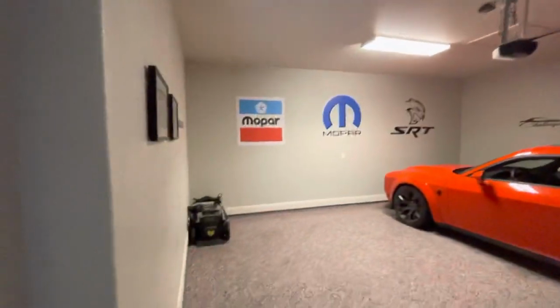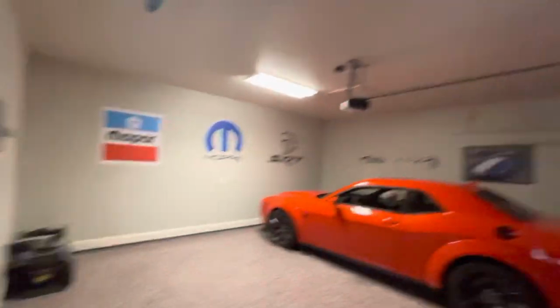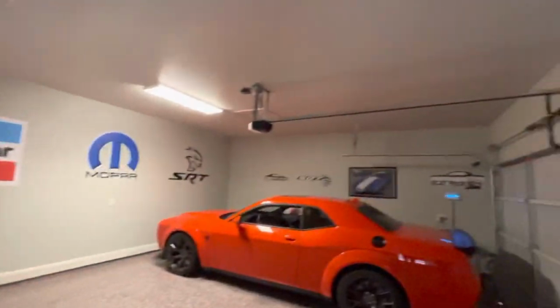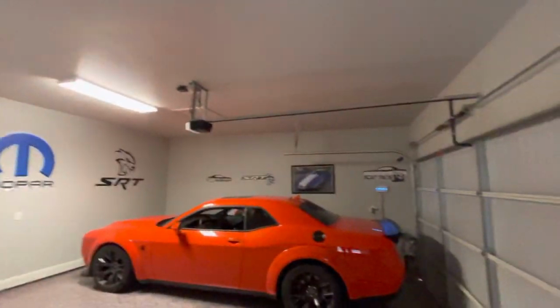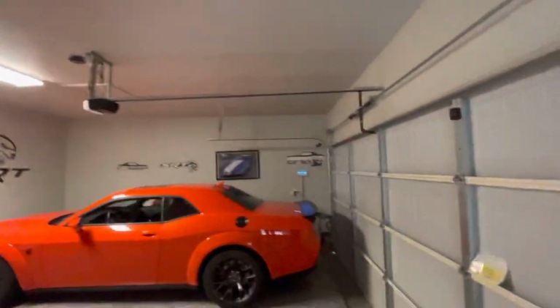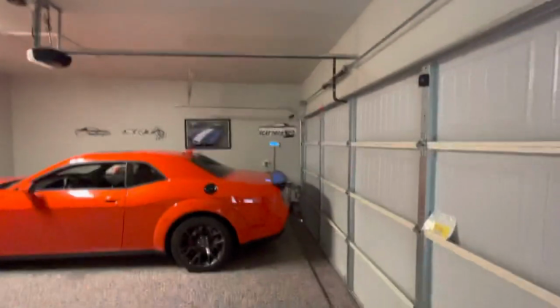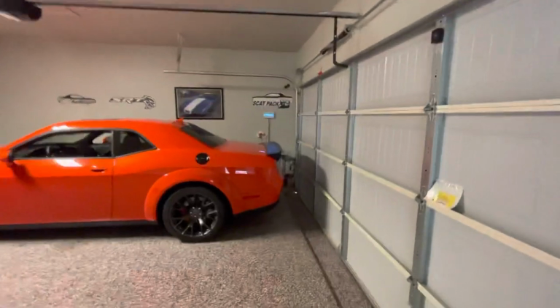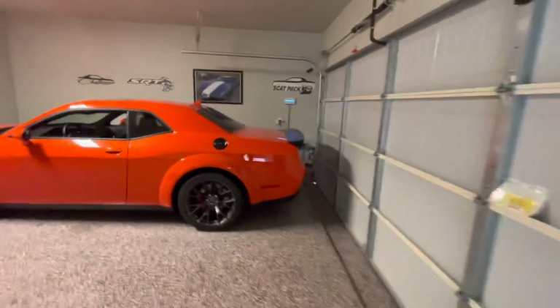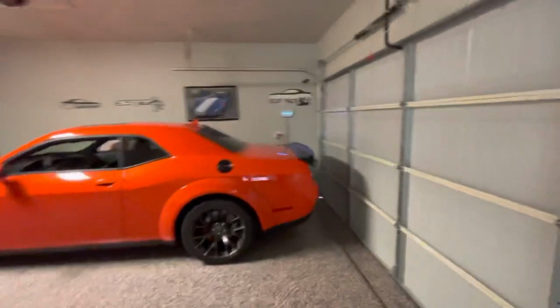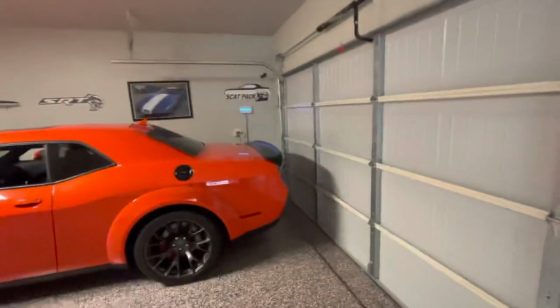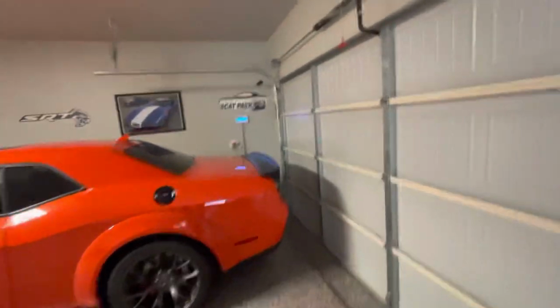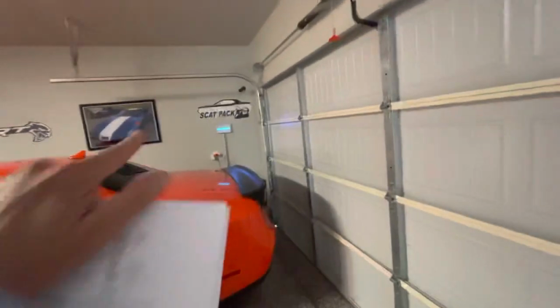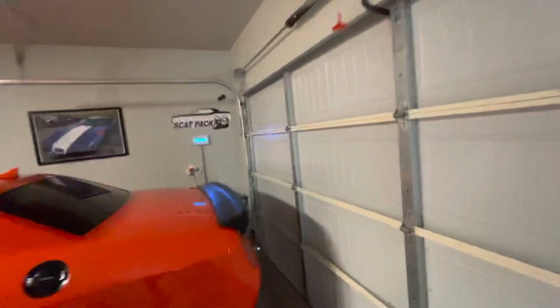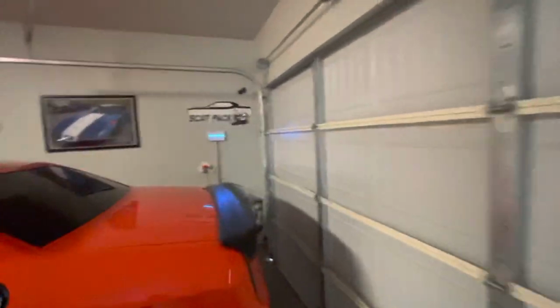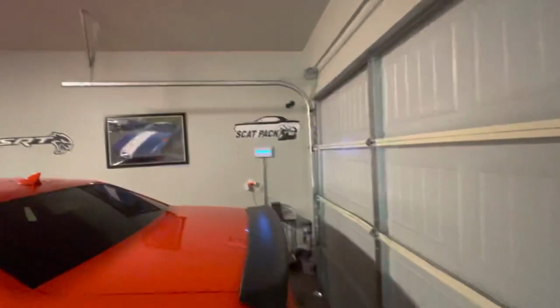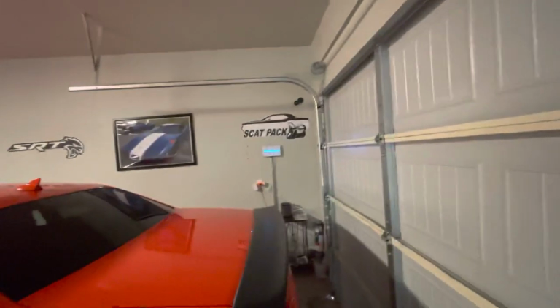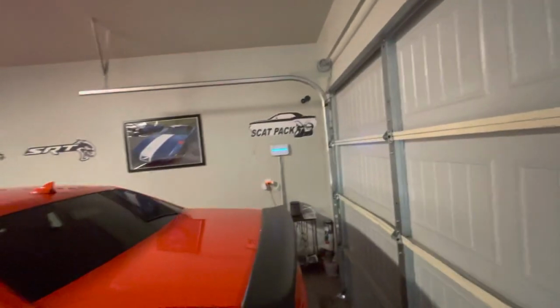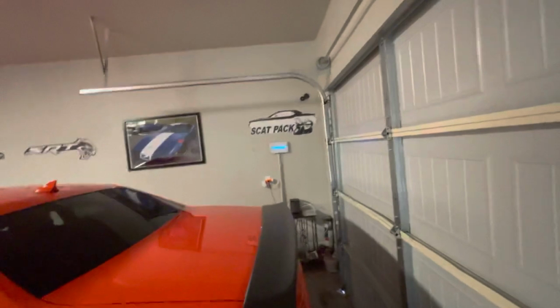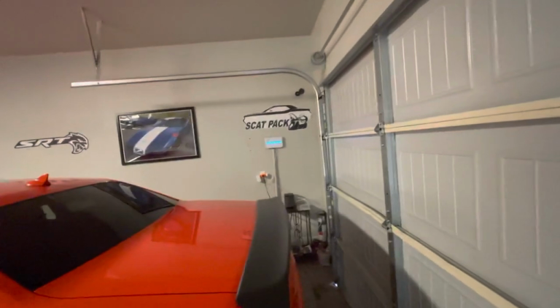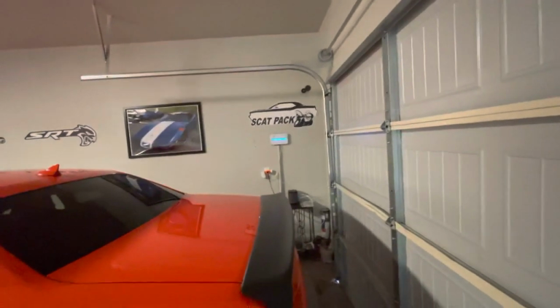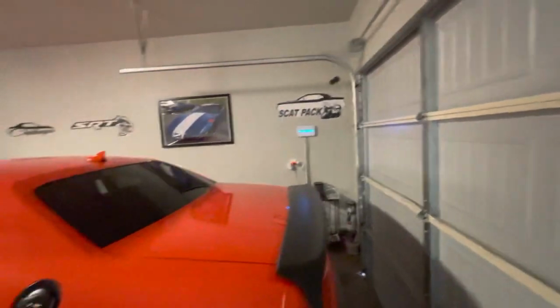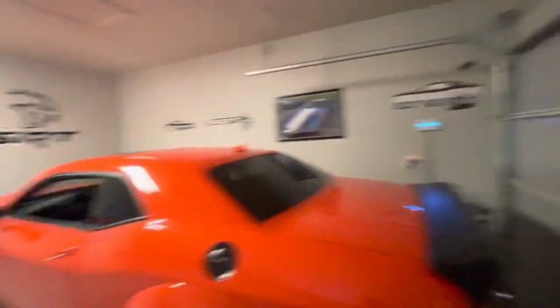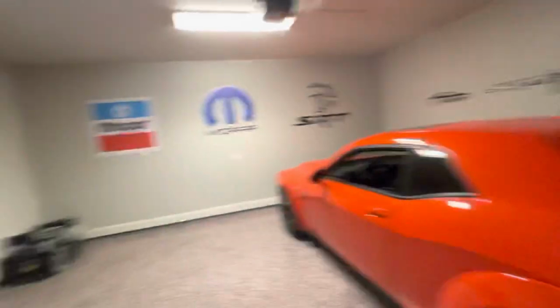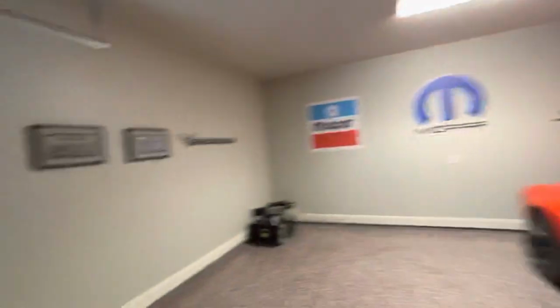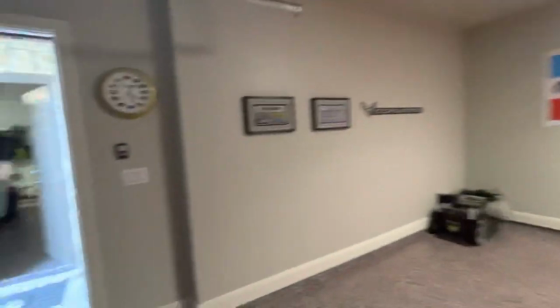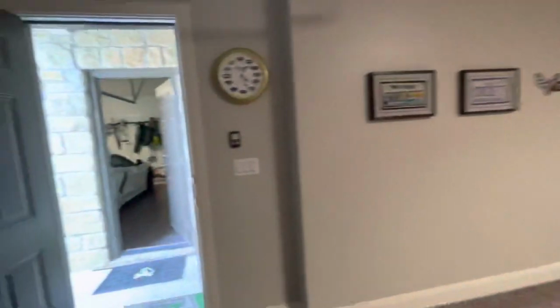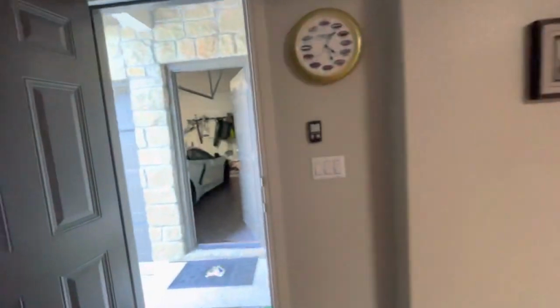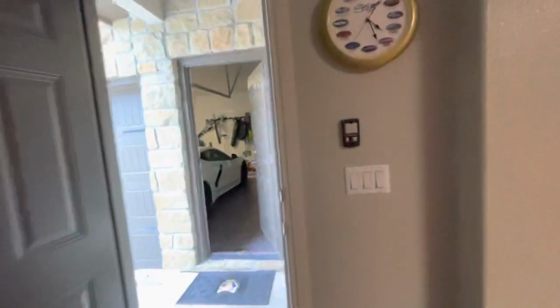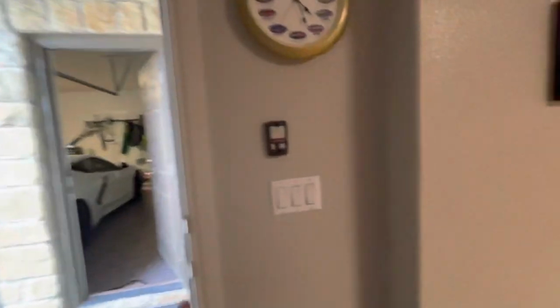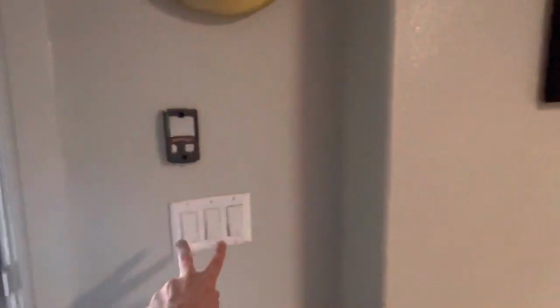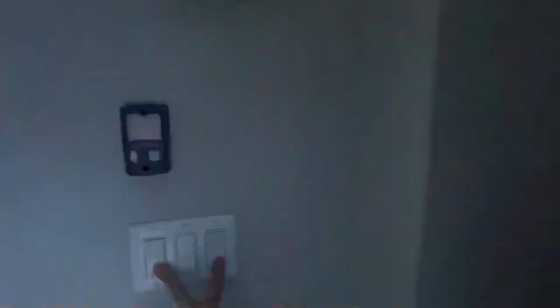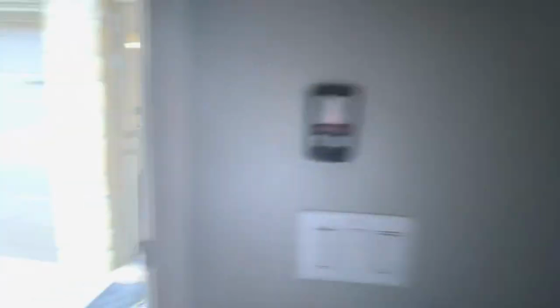Nice spacious two-car garage. Sprinkler system setup, and I believe some Wi-Fi.